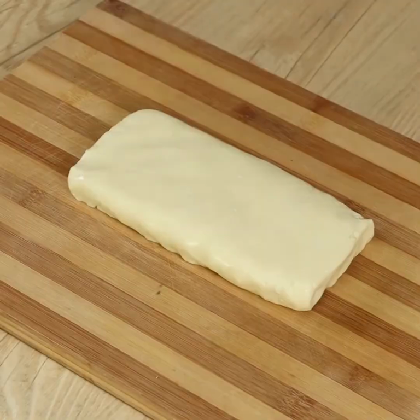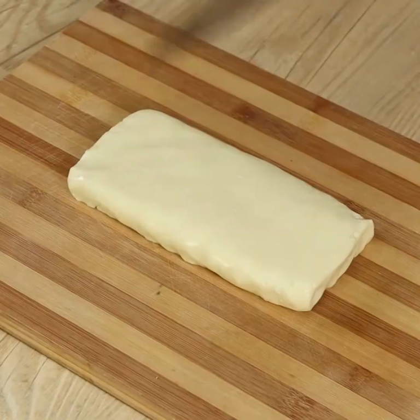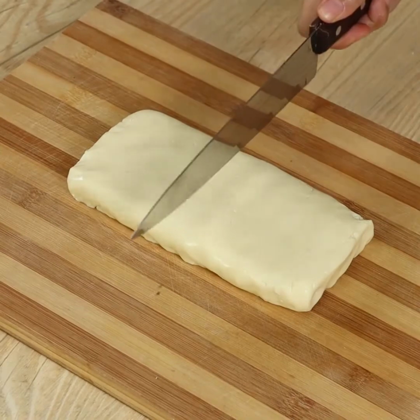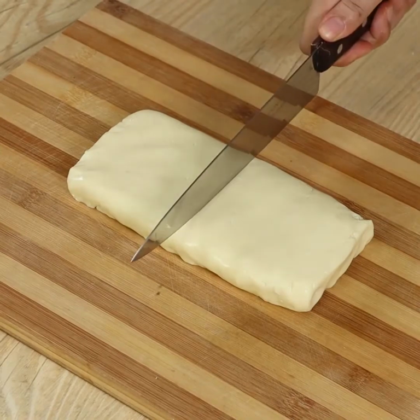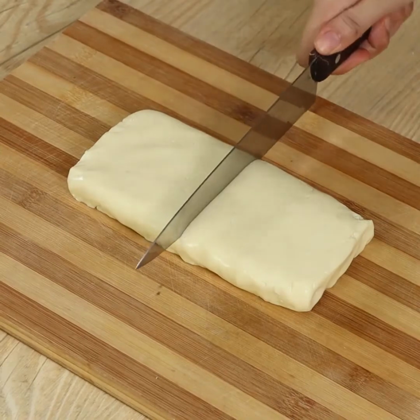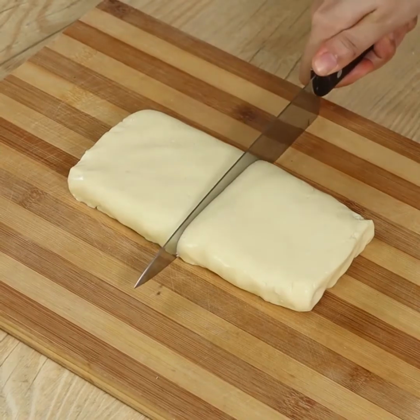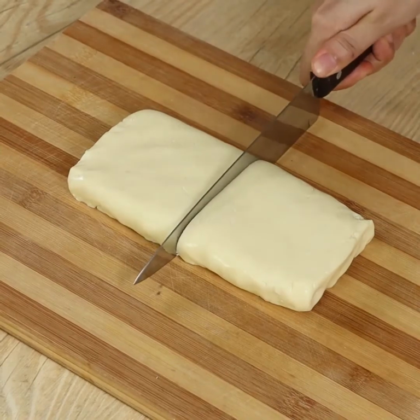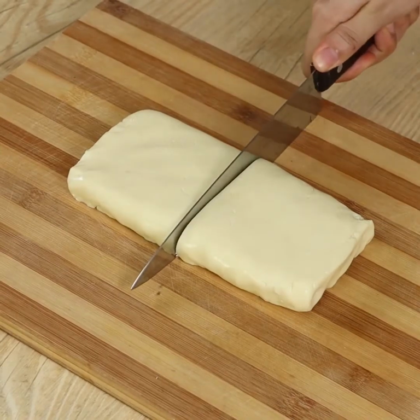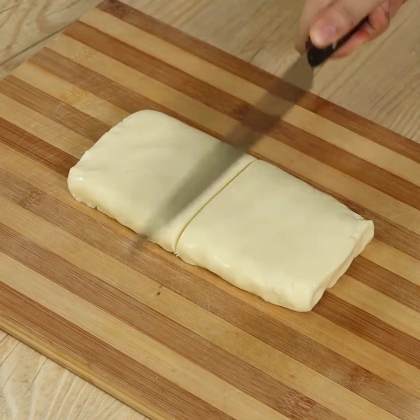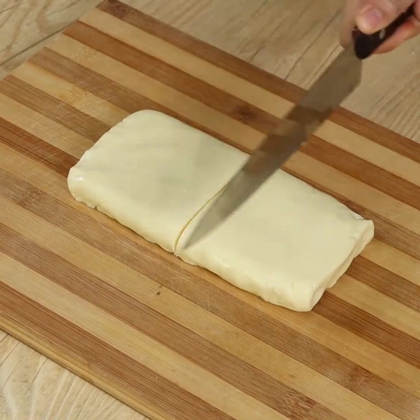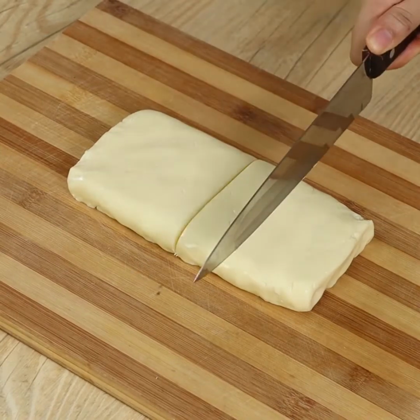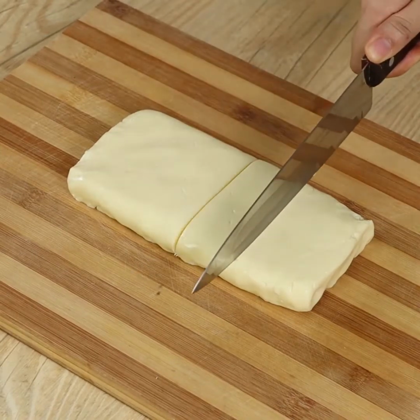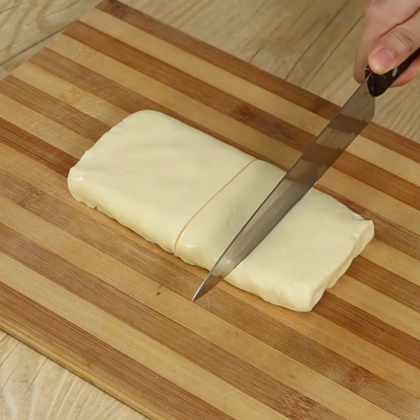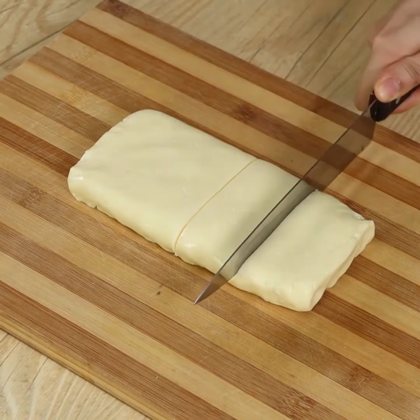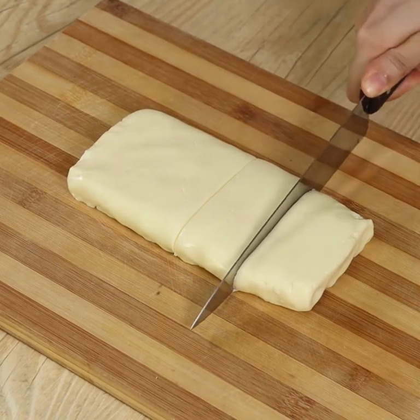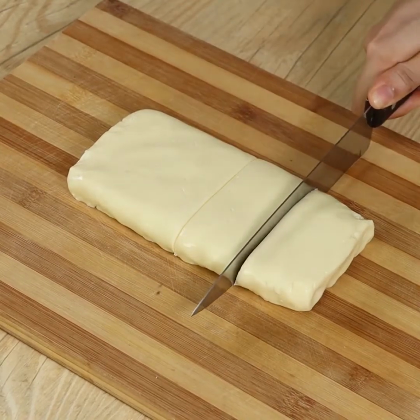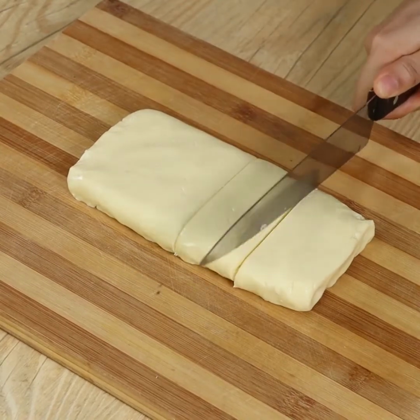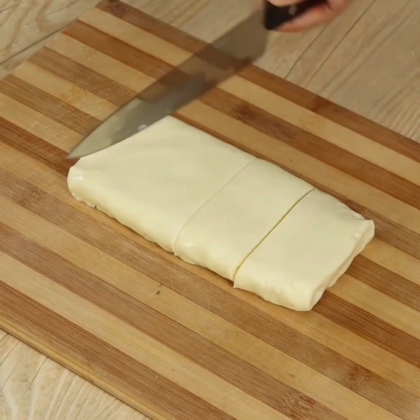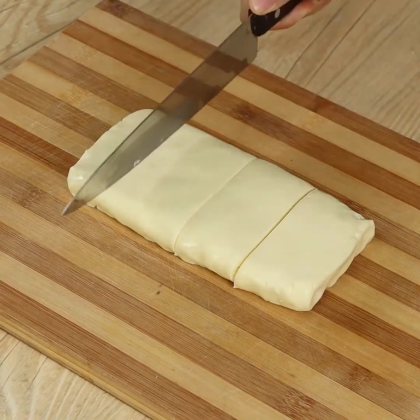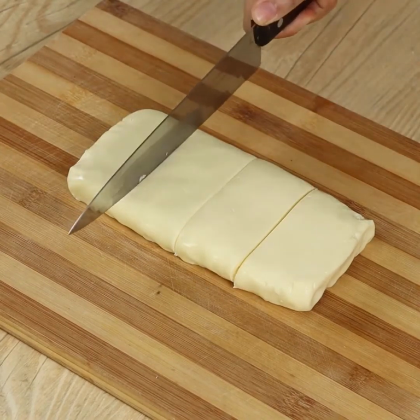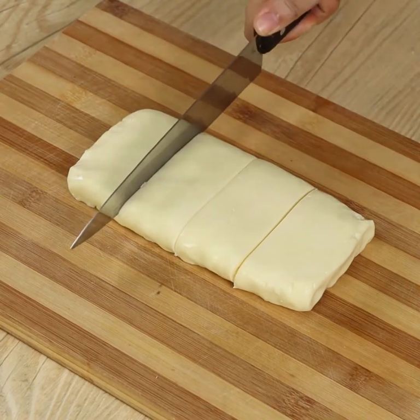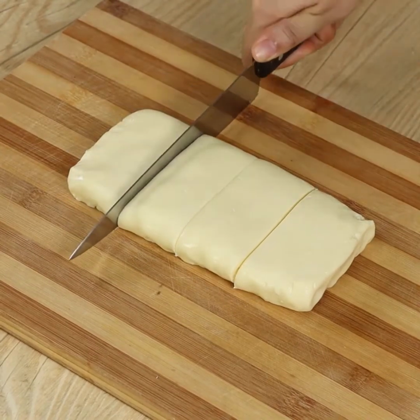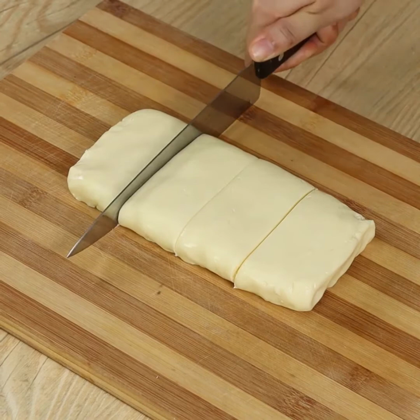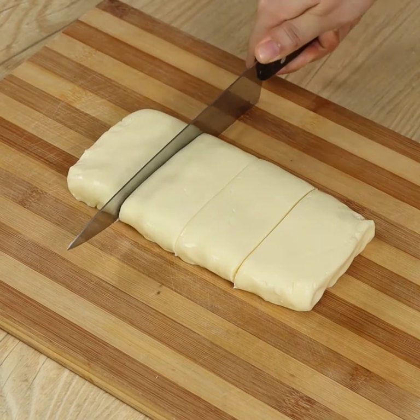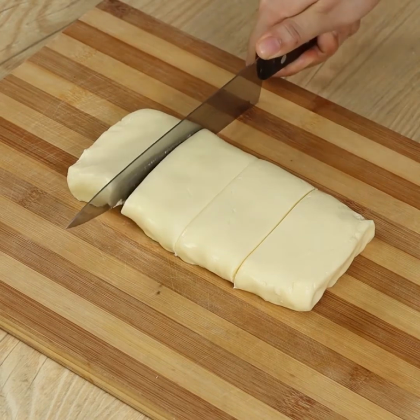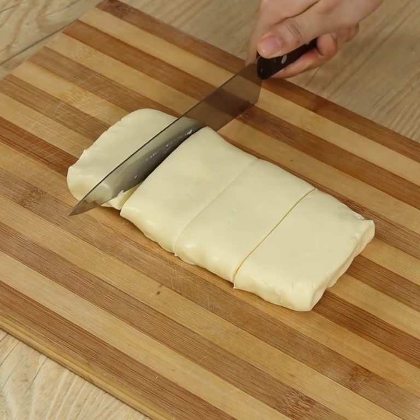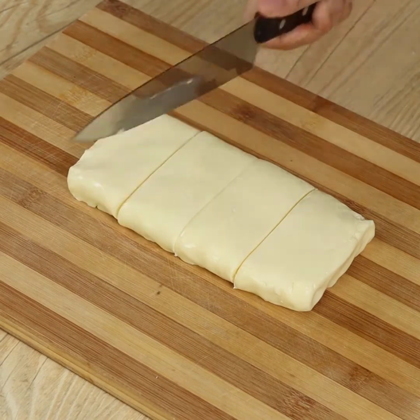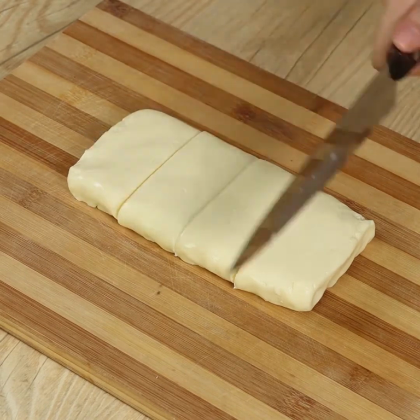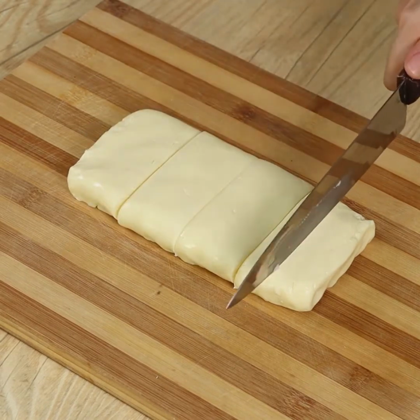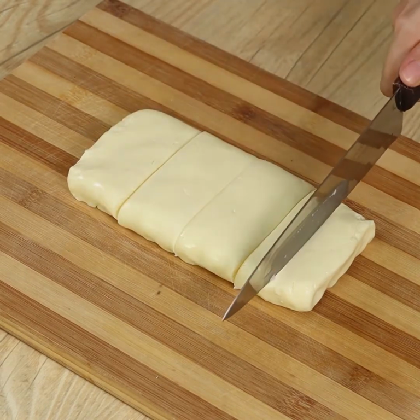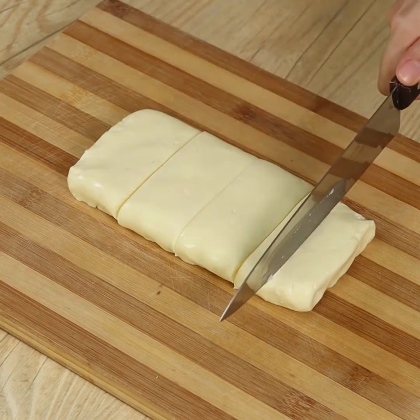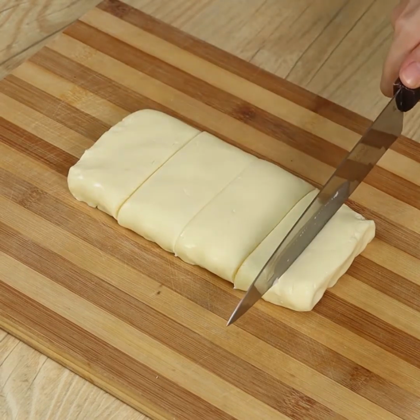Using a knife, cut the dough into small identical parts. I've greased my knife with oil to help me cut, but you can use butter if you prefer.